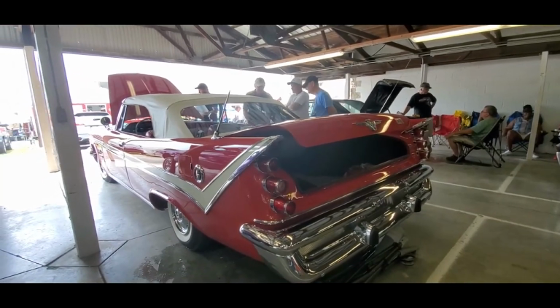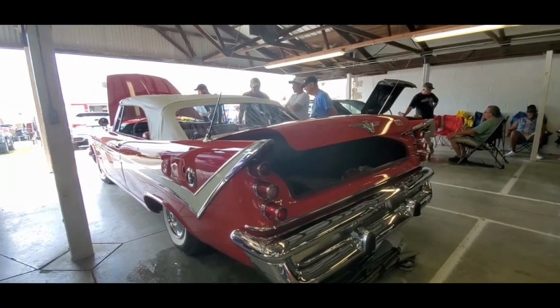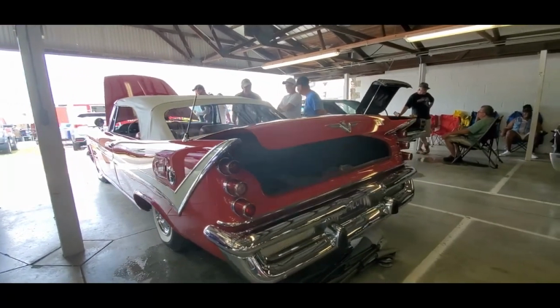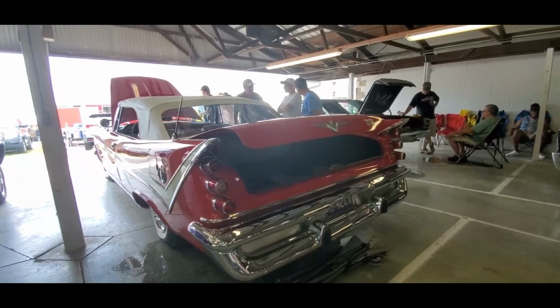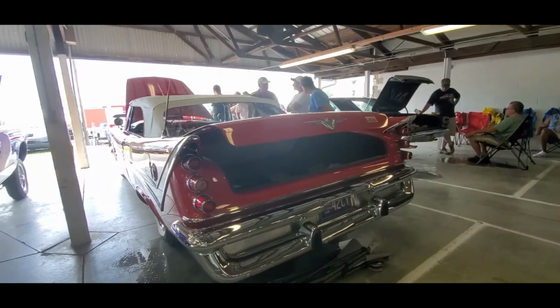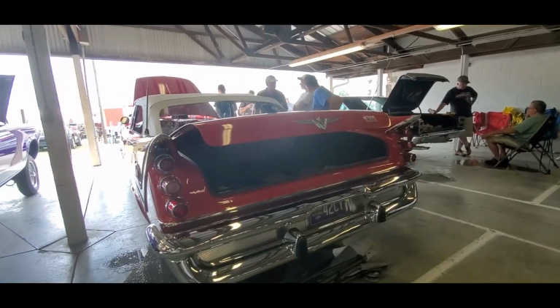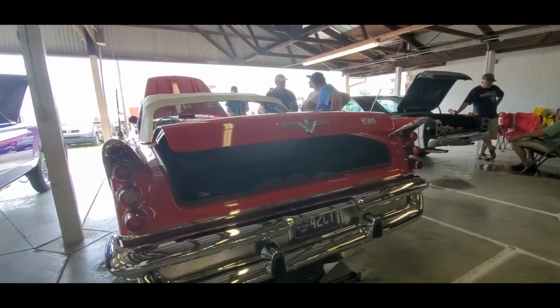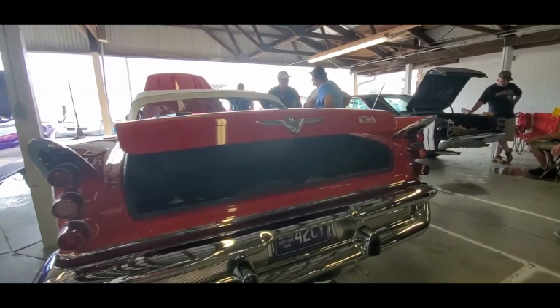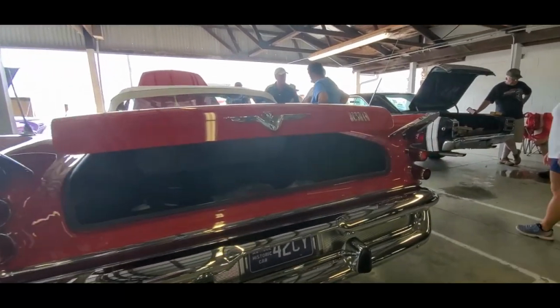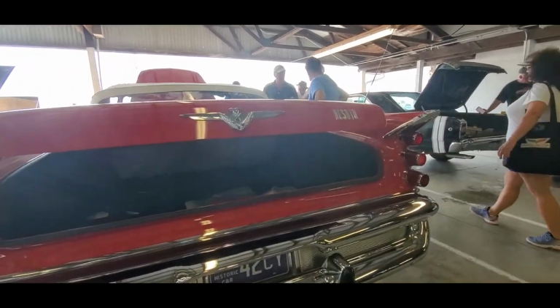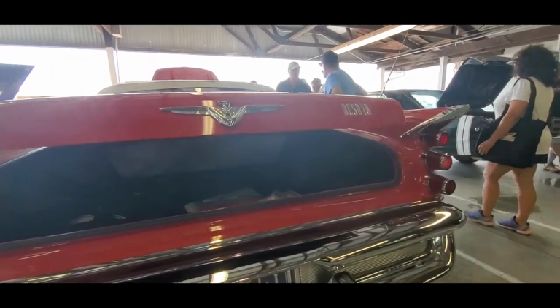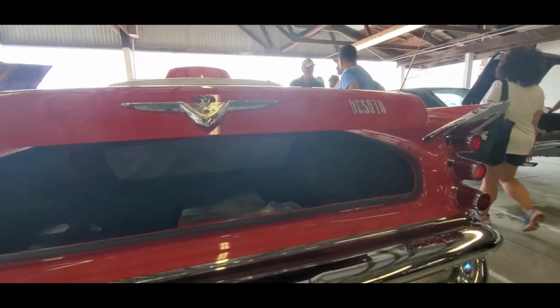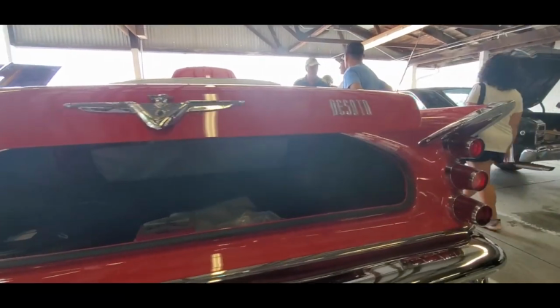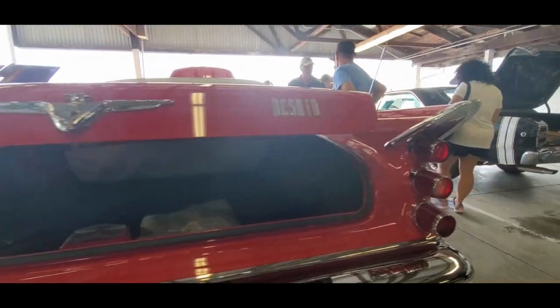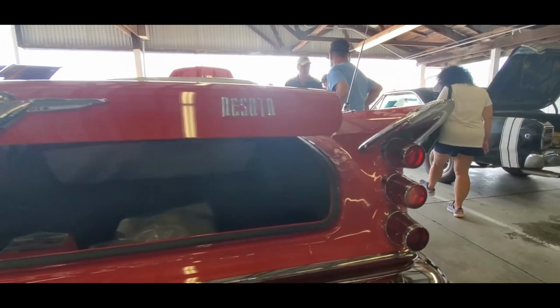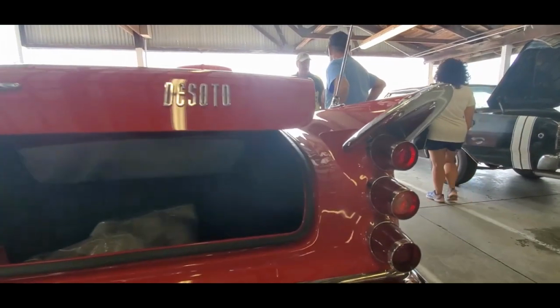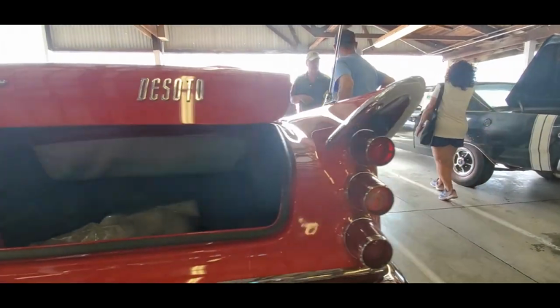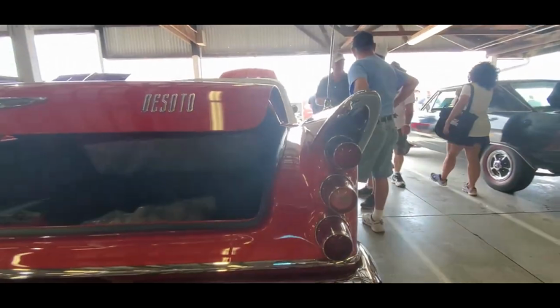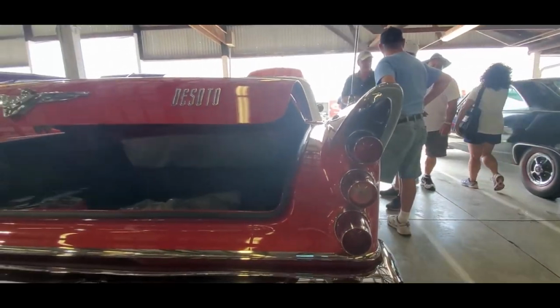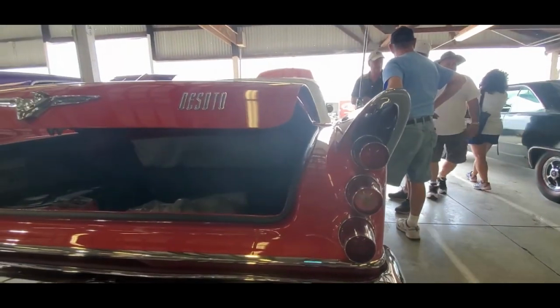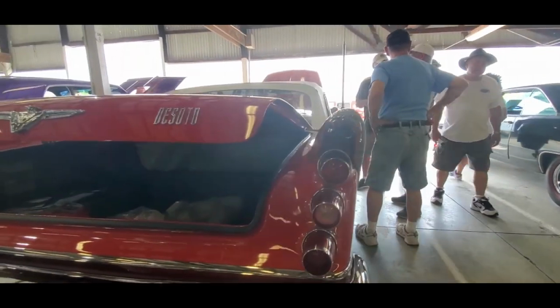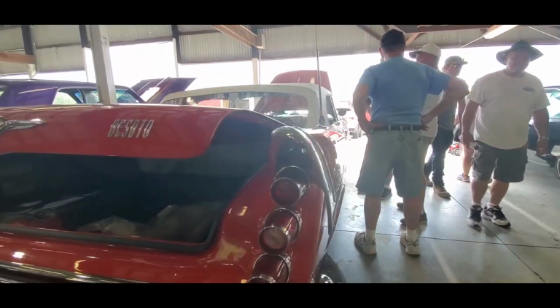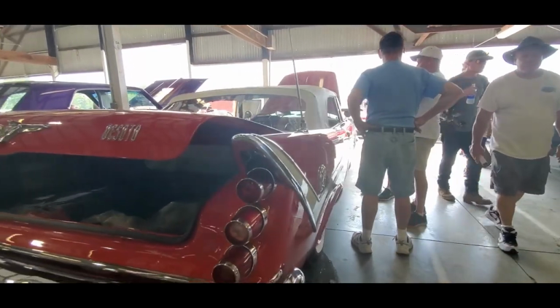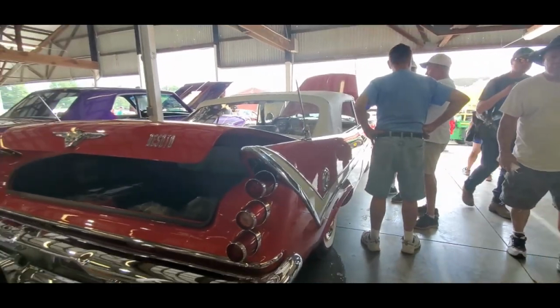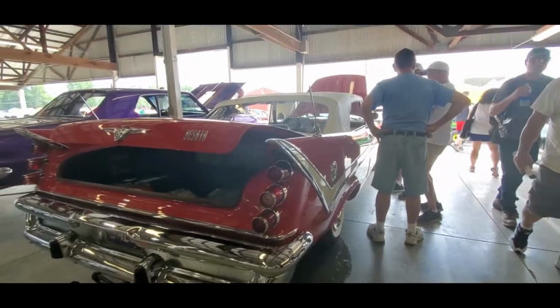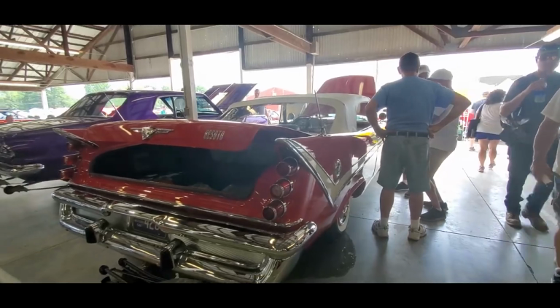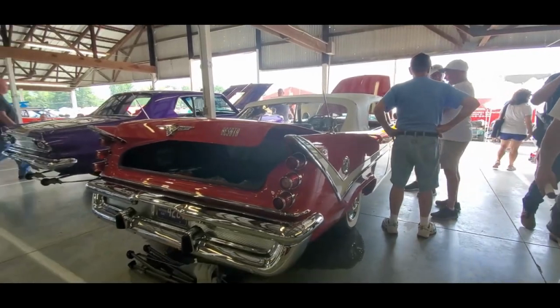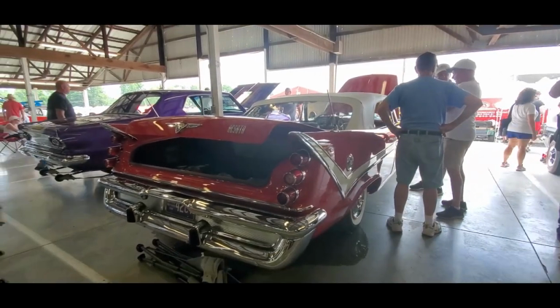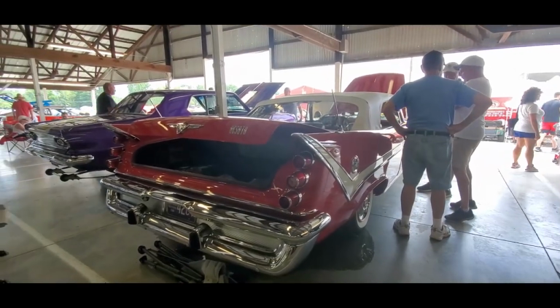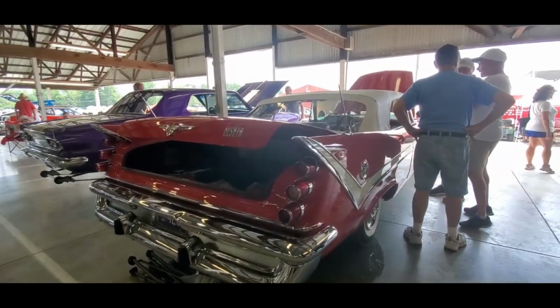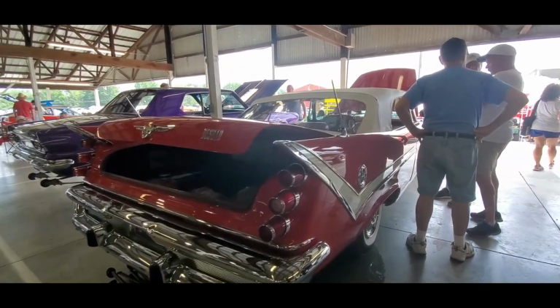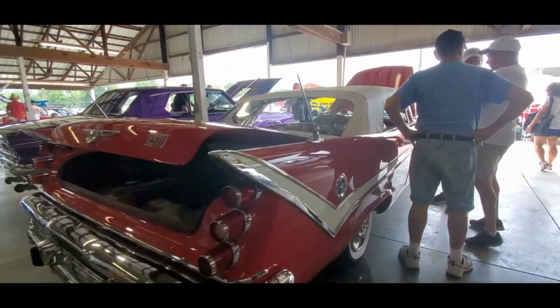This is a $249,000 59 DeSoto. A fellow restored it himself over 20 years. Unbelievable — how do you do this?